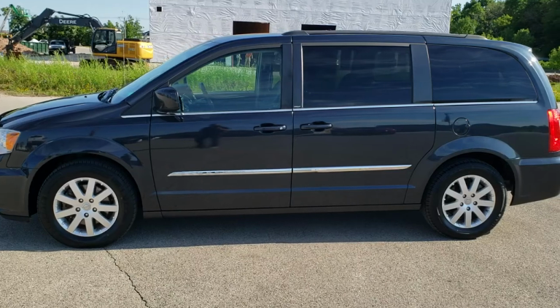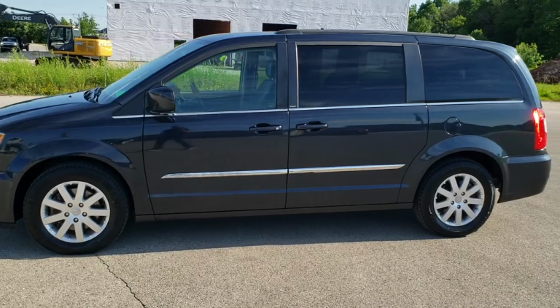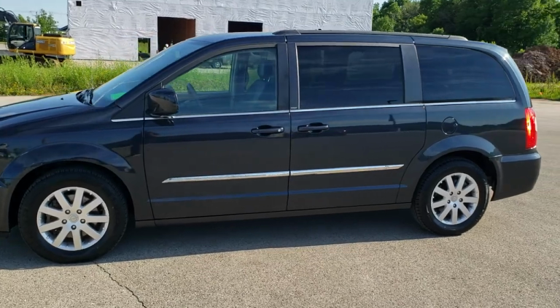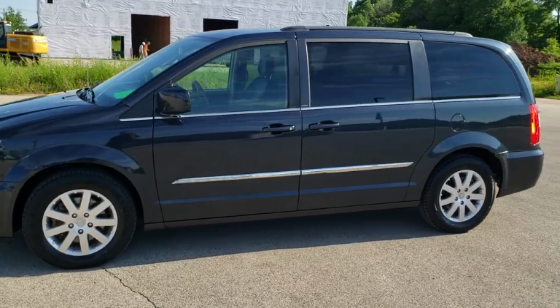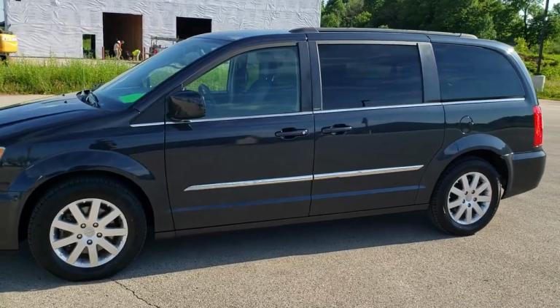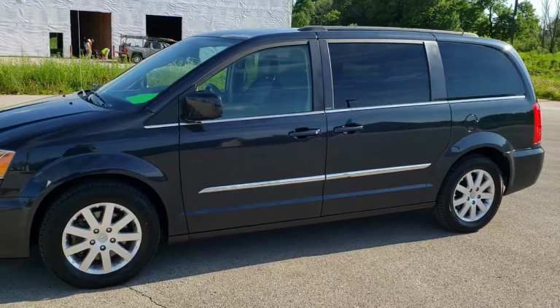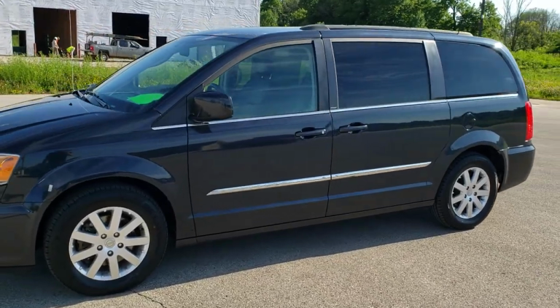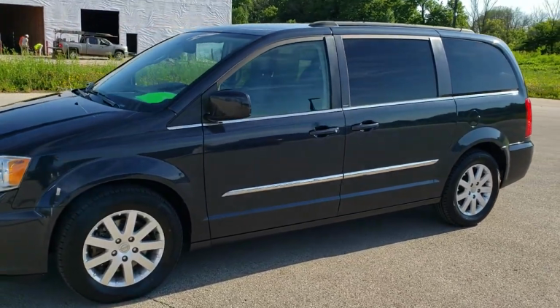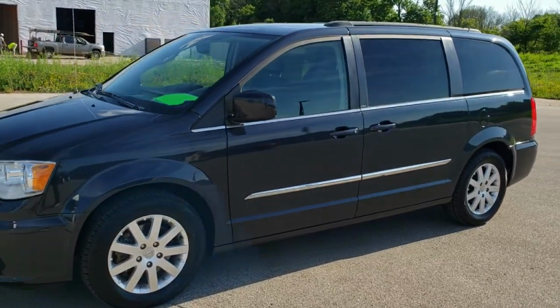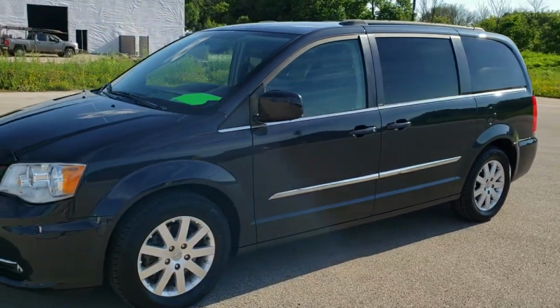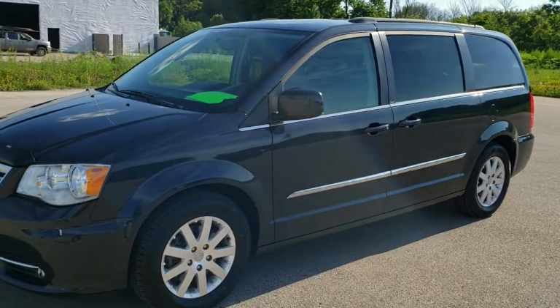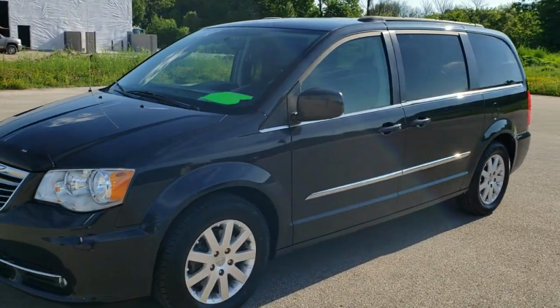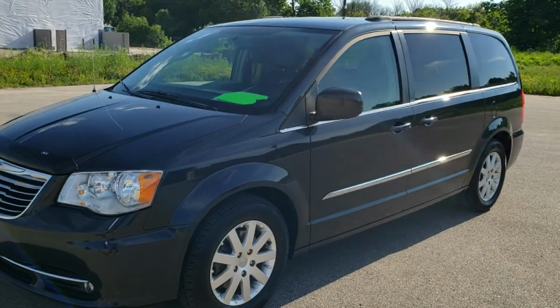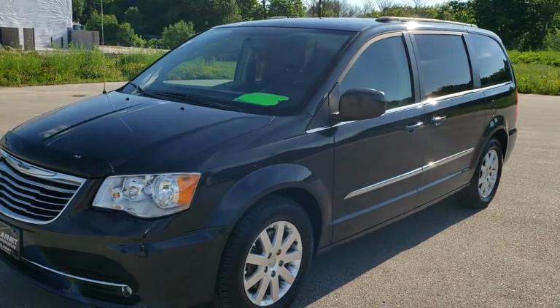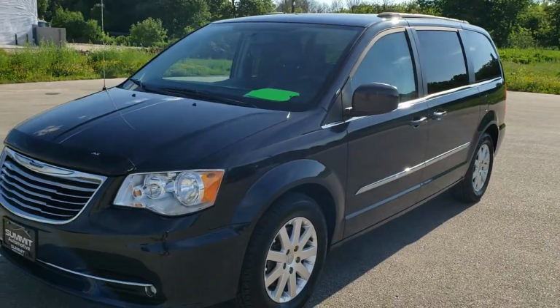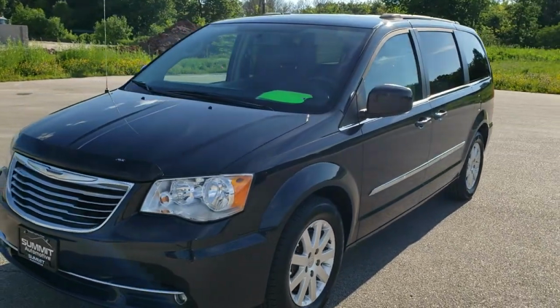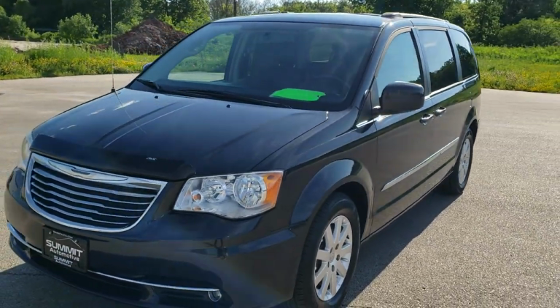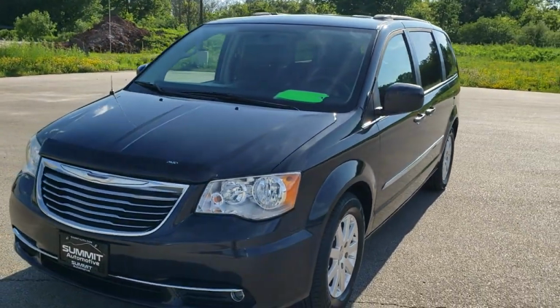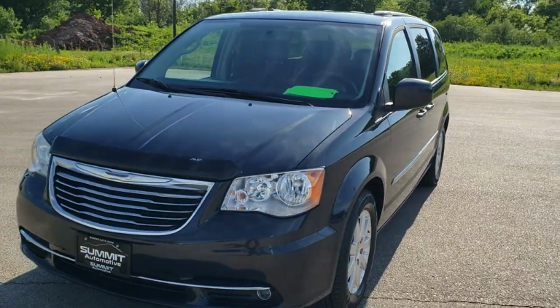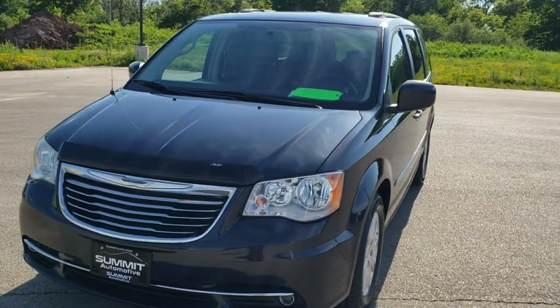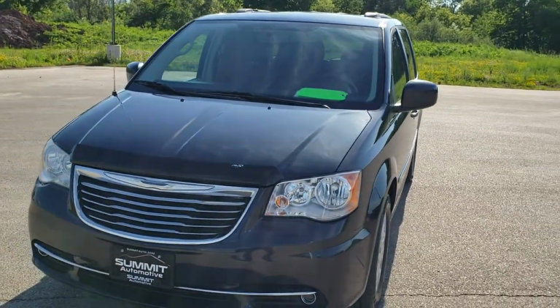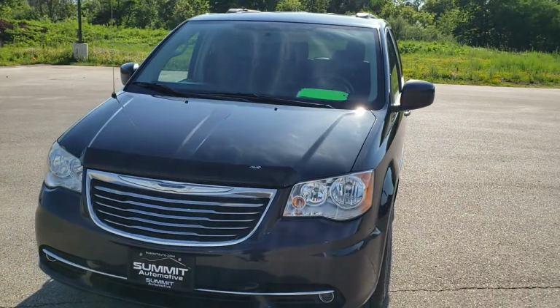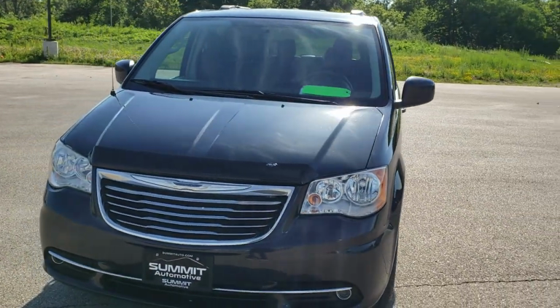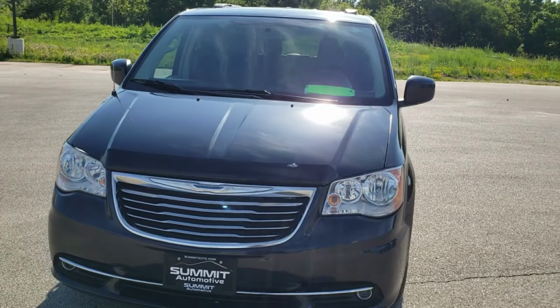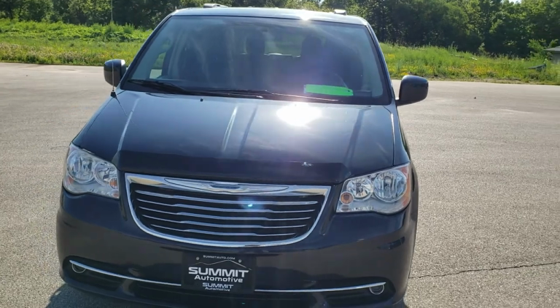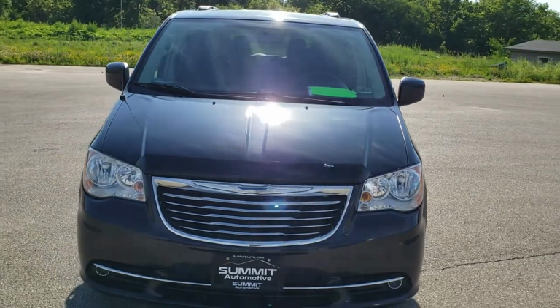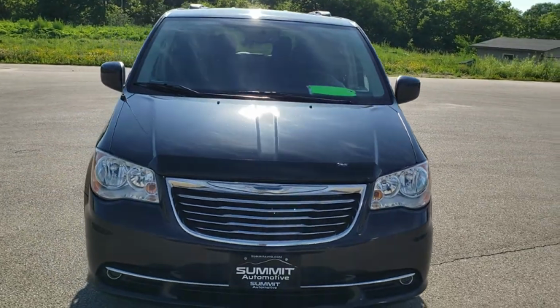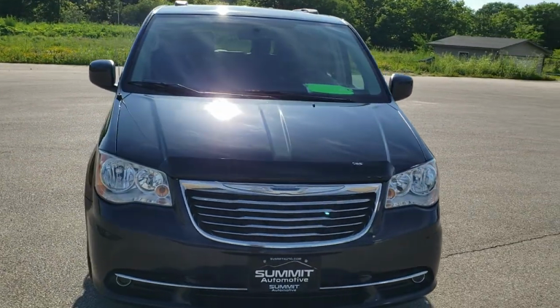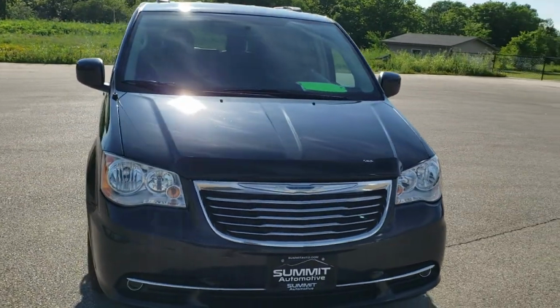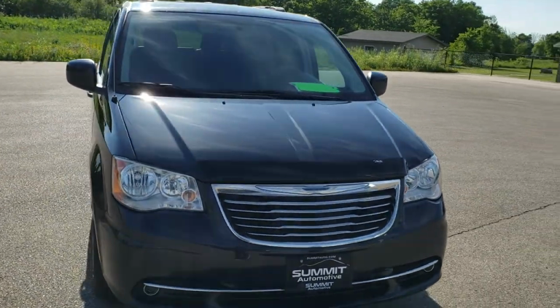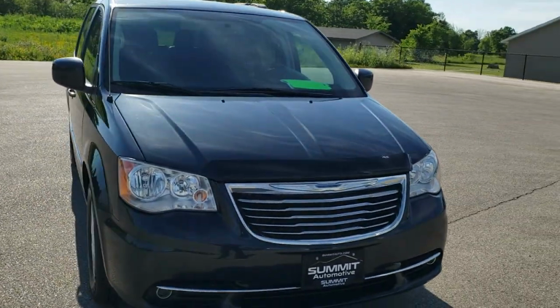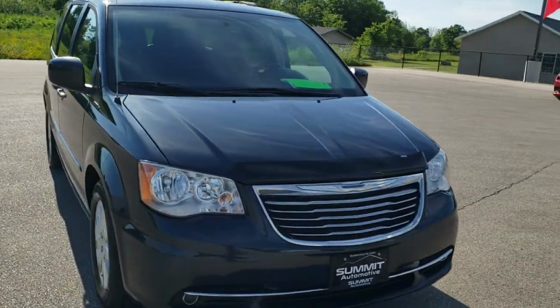This is stock number 9J4148. We are here at Summit Automotive in Fond du Lac, Wisconsin, your new and used minivan headquarters. Today we are checking out this super clean 2013 Chrysler Town & Country Touring.